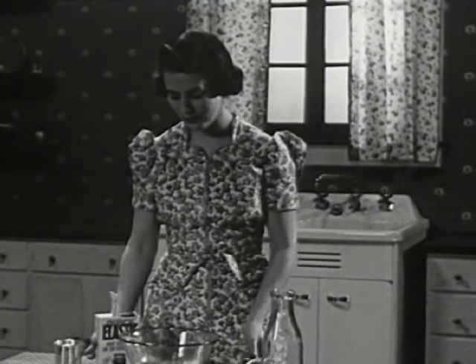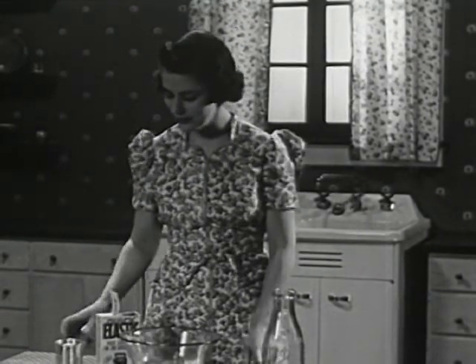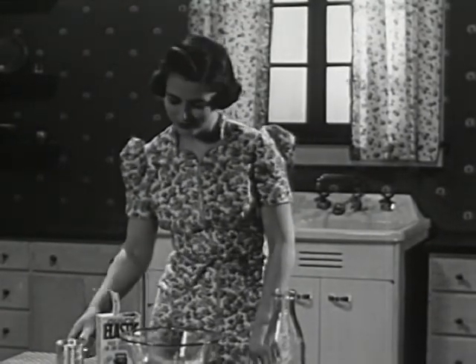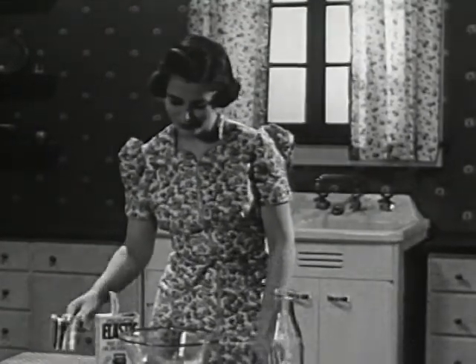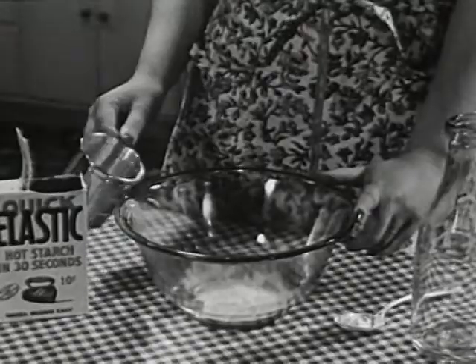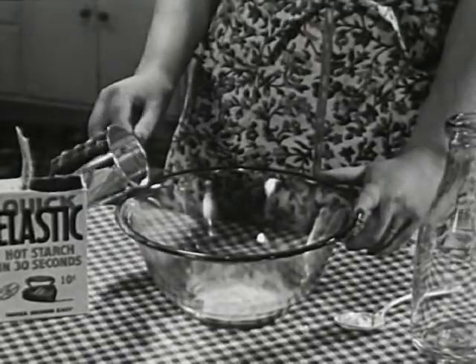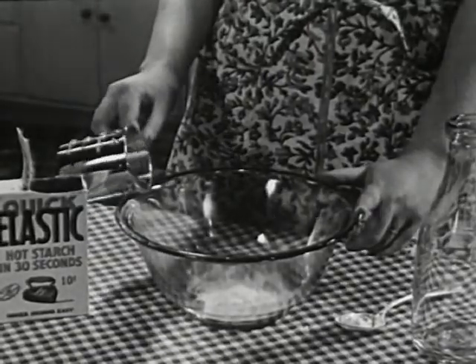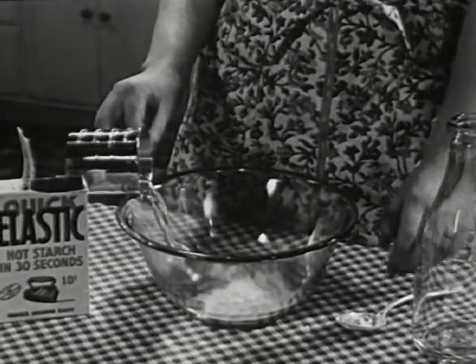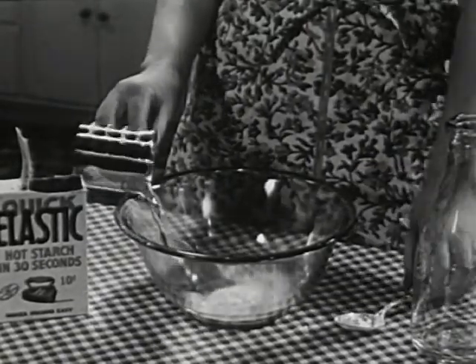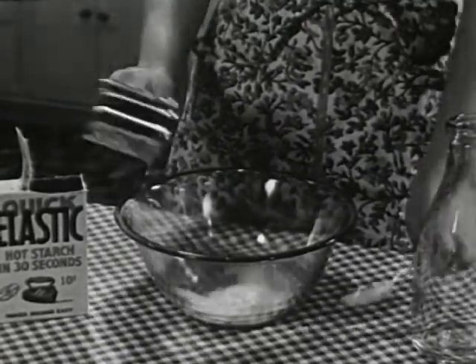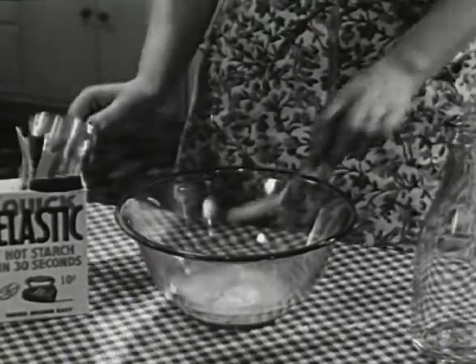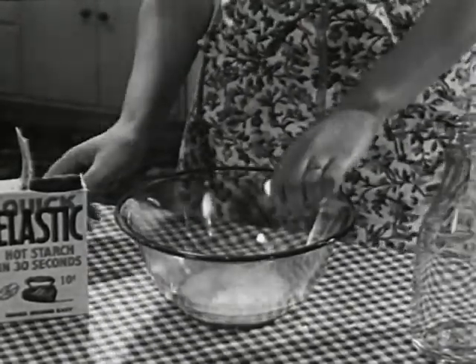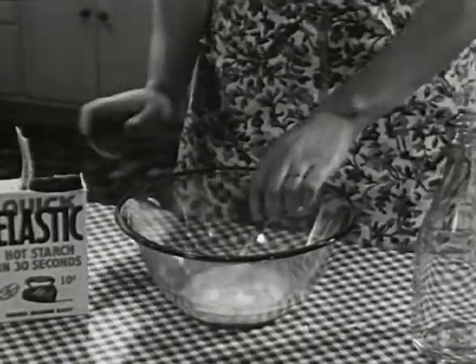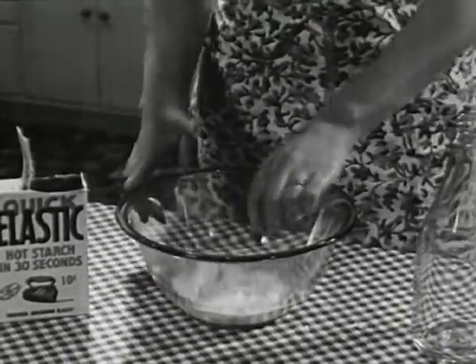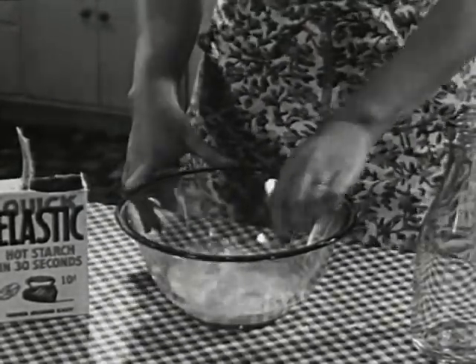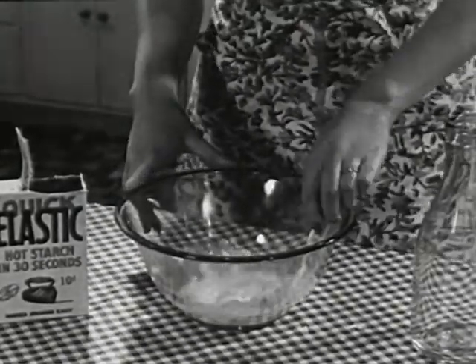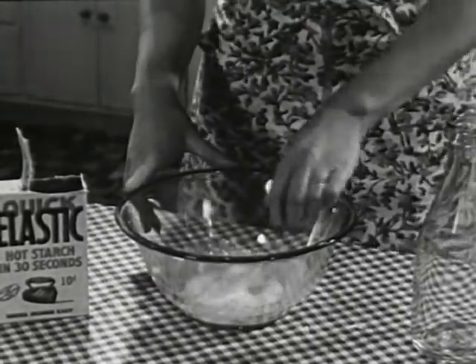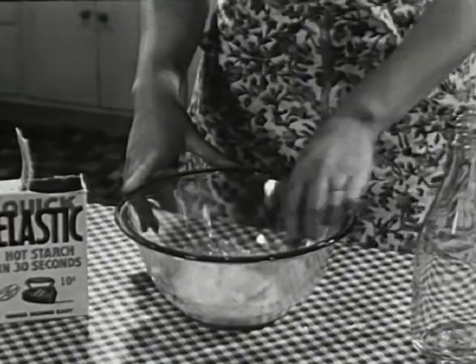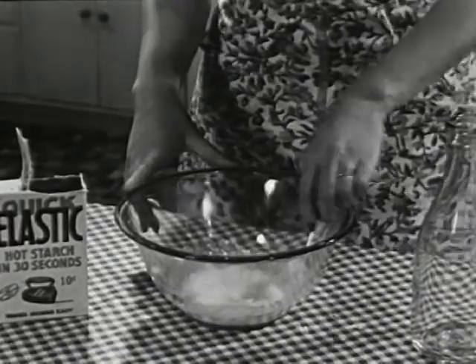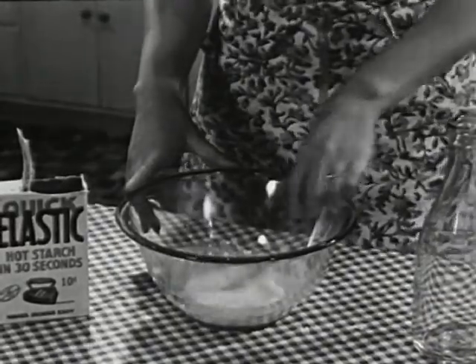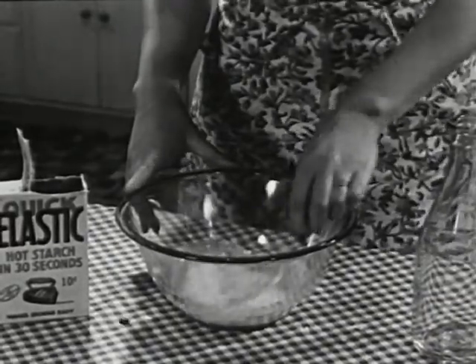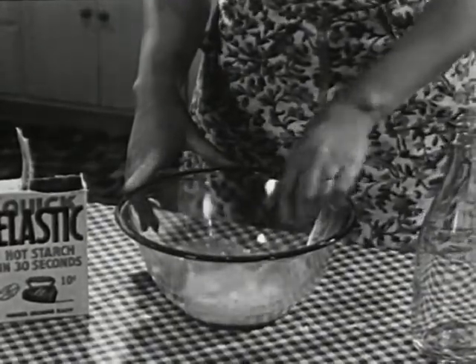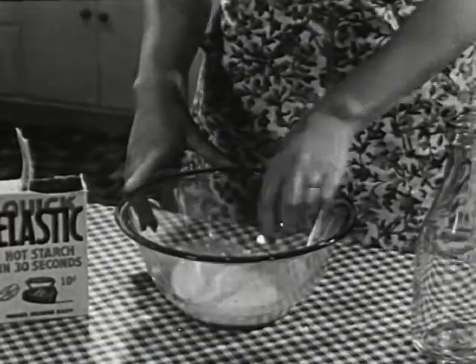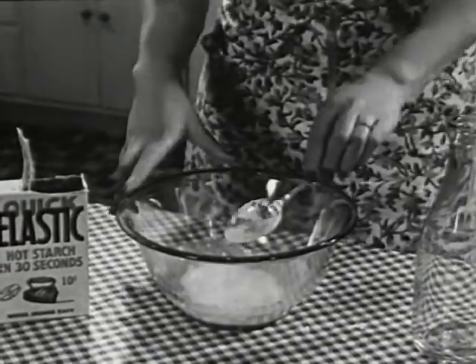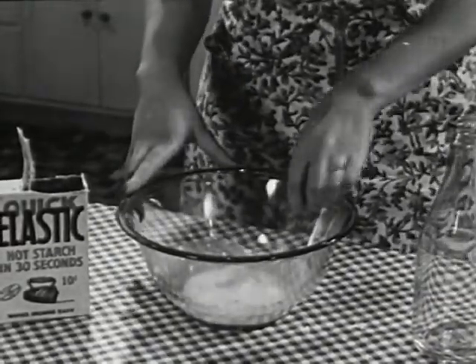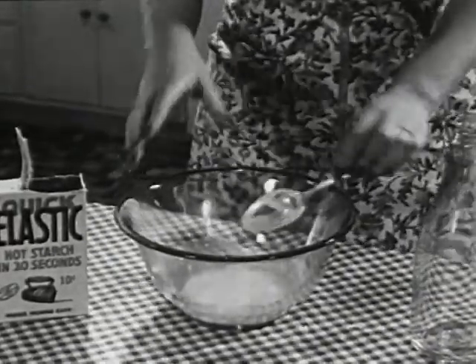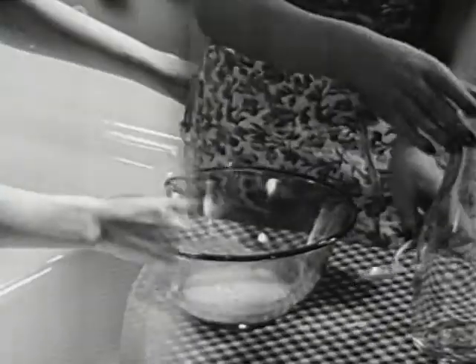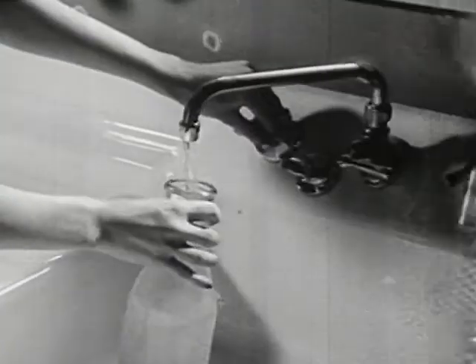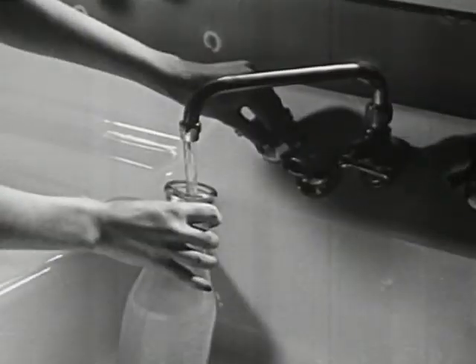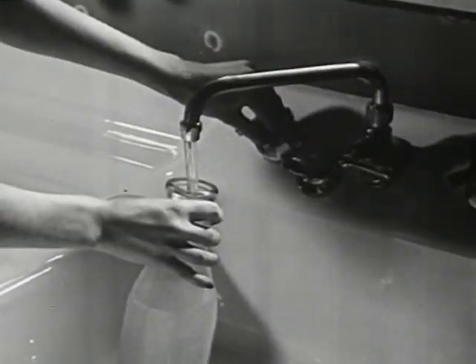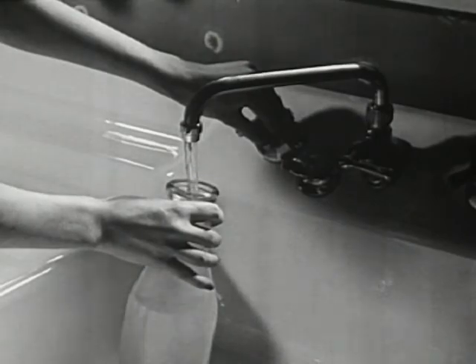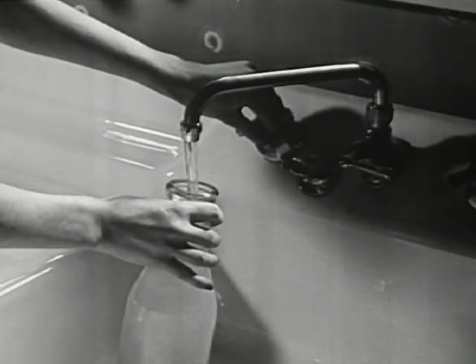A quick self-cooking starch. Ready in no time at all. Watch. She moistens it first with lukewarm water. No wax to add. The glider is in the powder. It's a complete starching mixture. Now add steaming hot water from faucet or kettle.